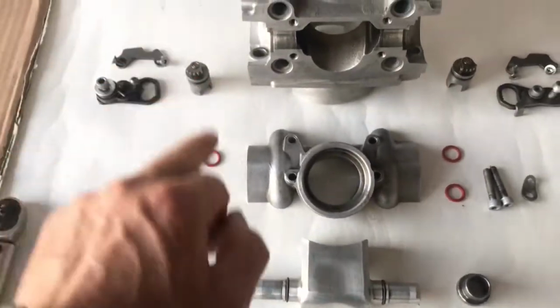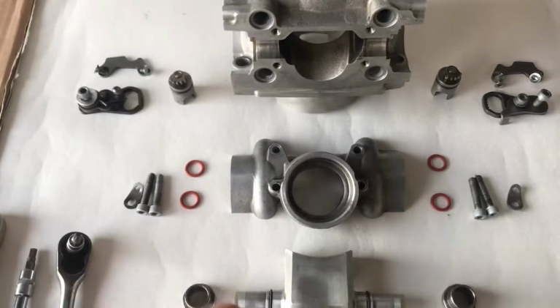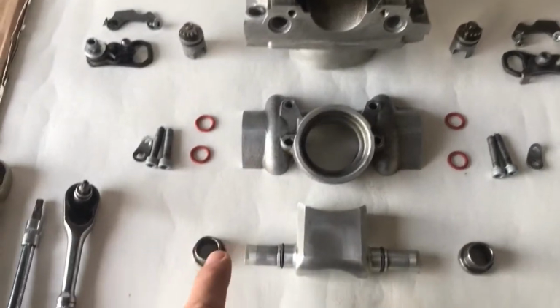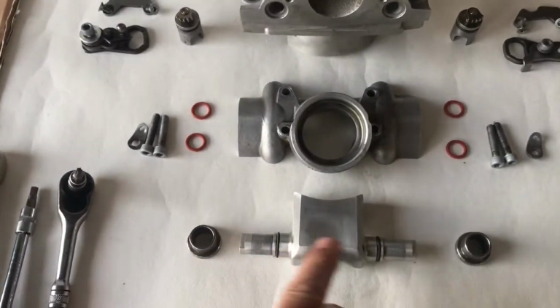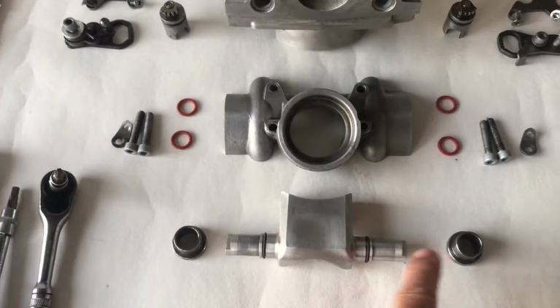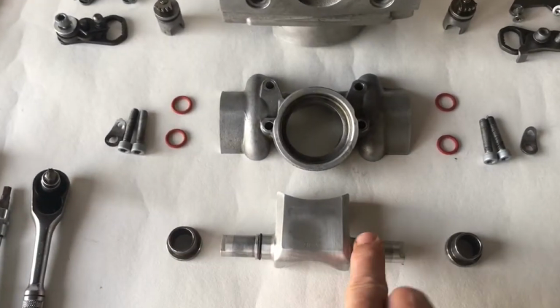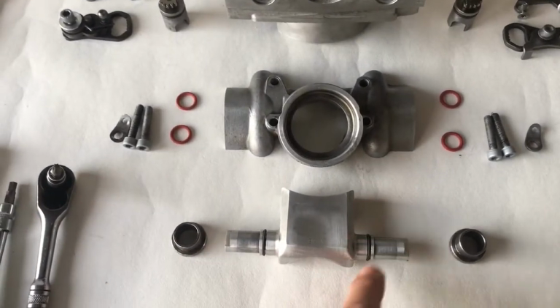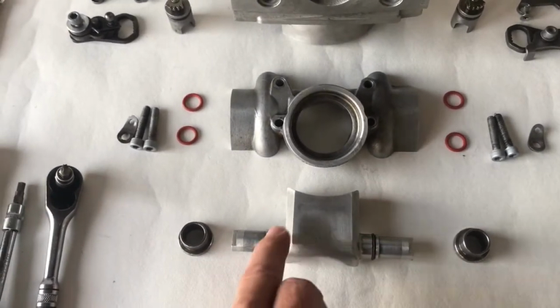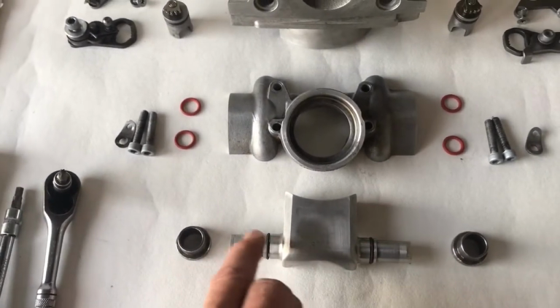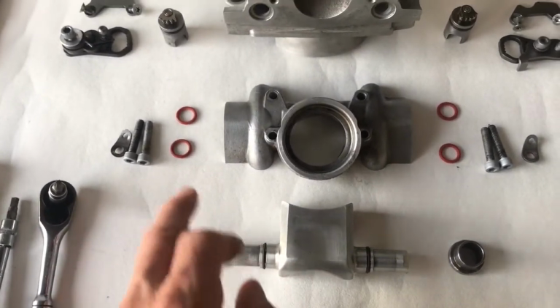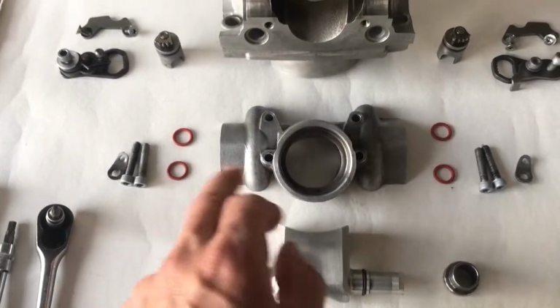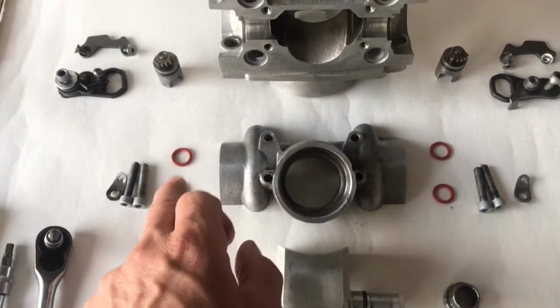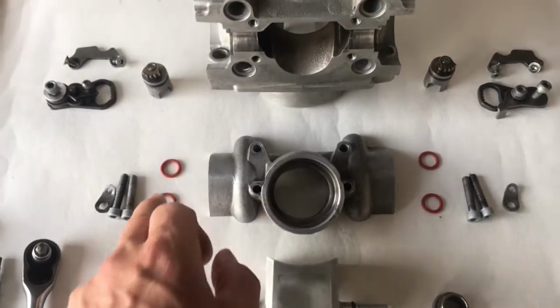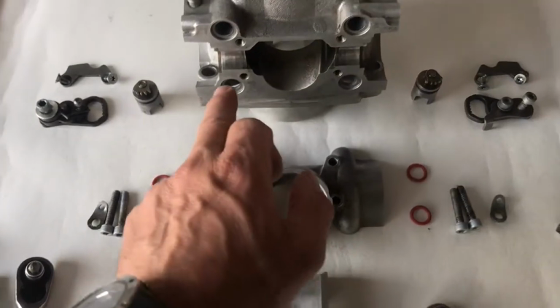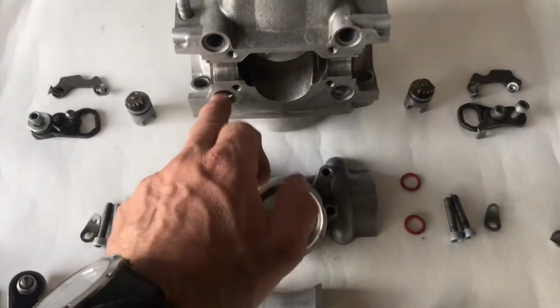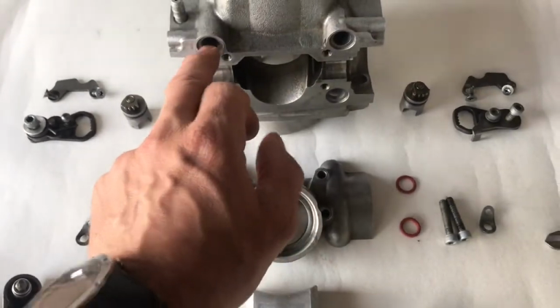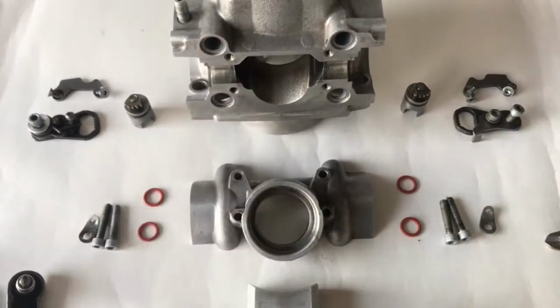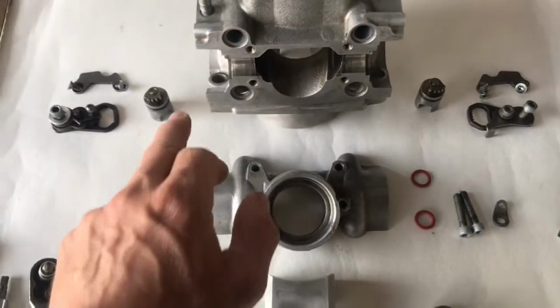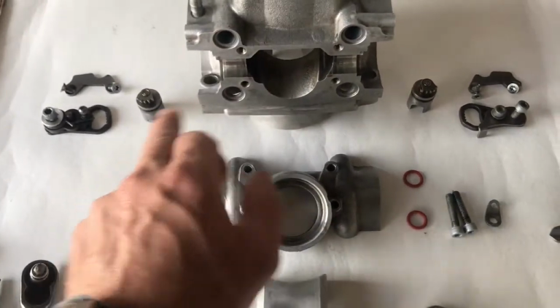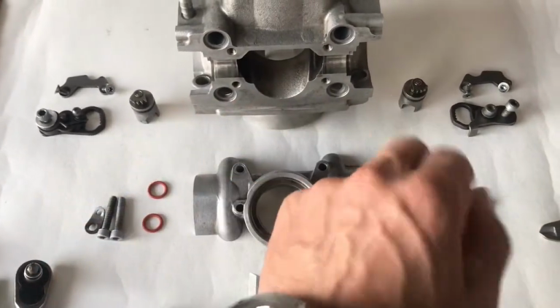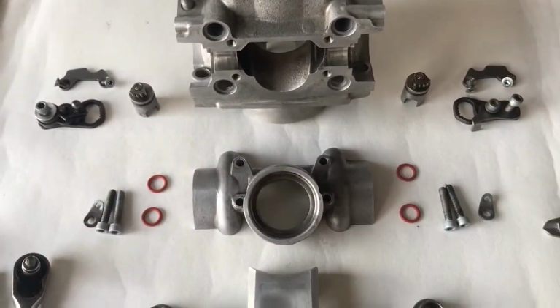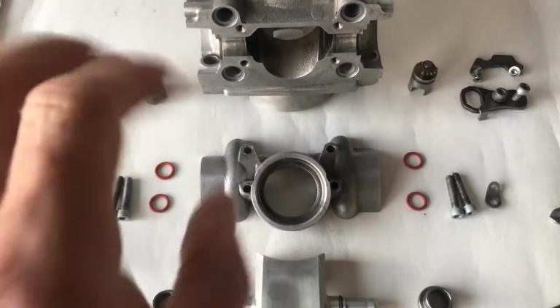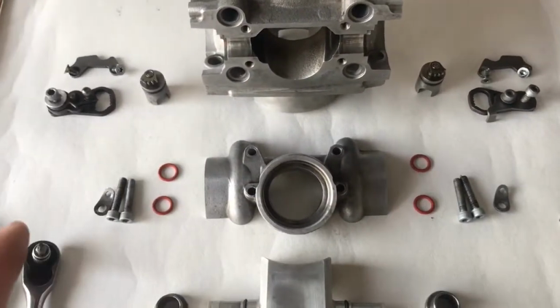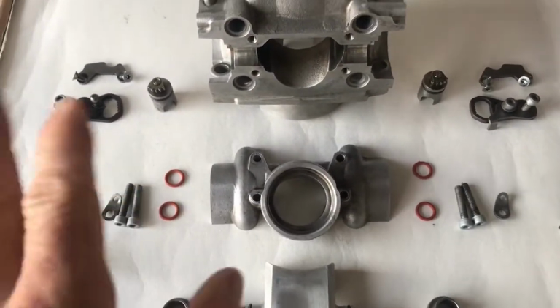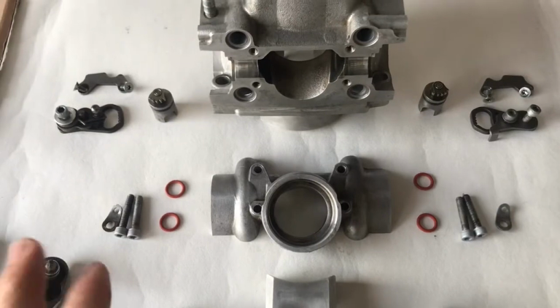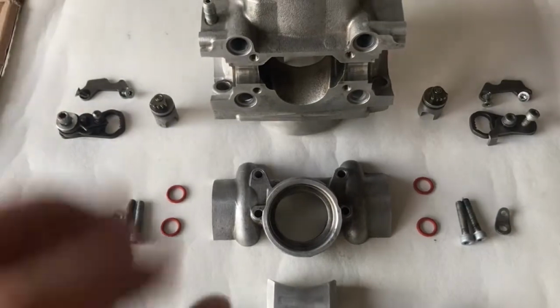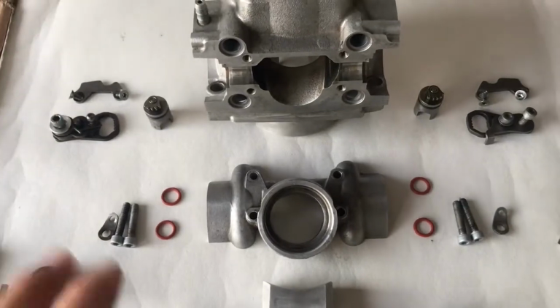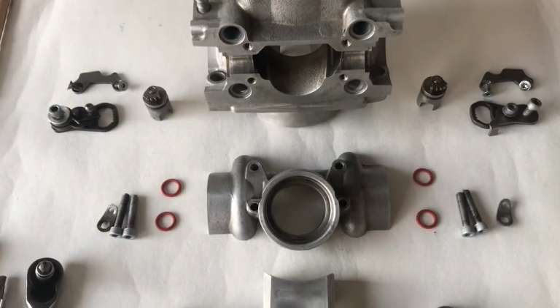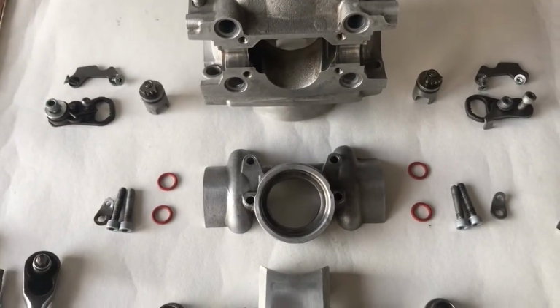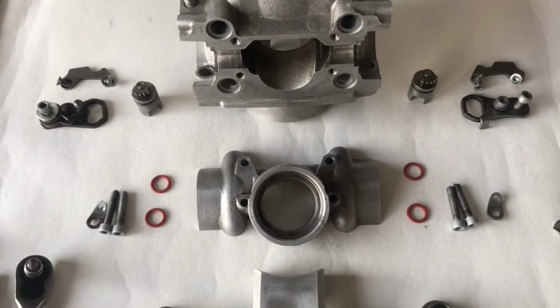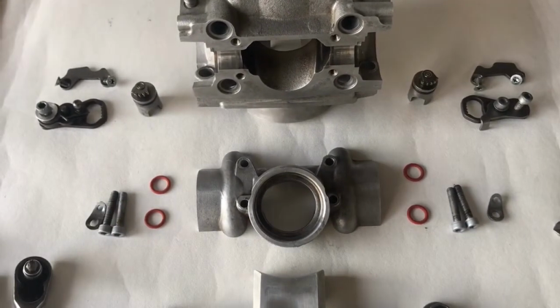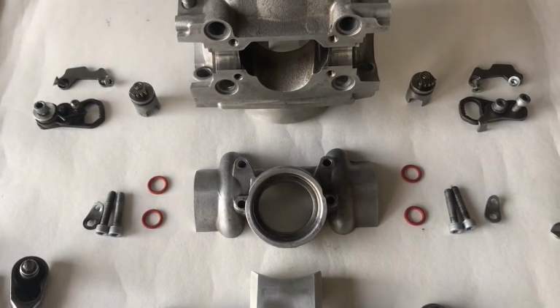Now all the parts - I've put new o-ring seals on, so you need to do all that. These are the new seals here, and here, so they've had new seals. Everything's cleaned up, decoked, it's all ready to go back together.